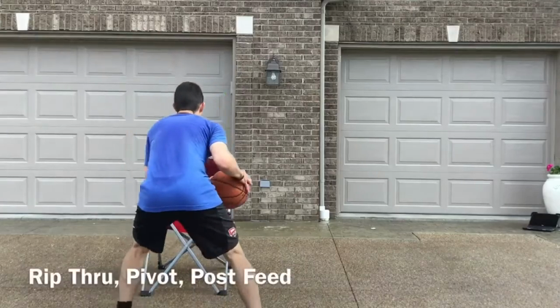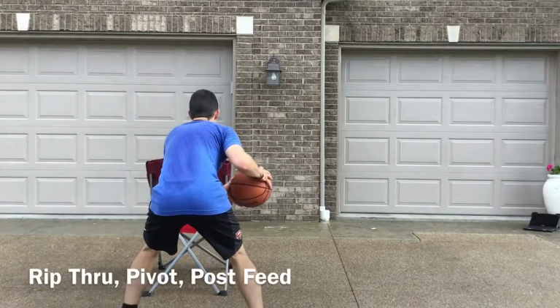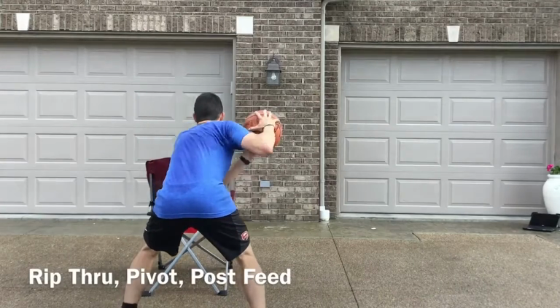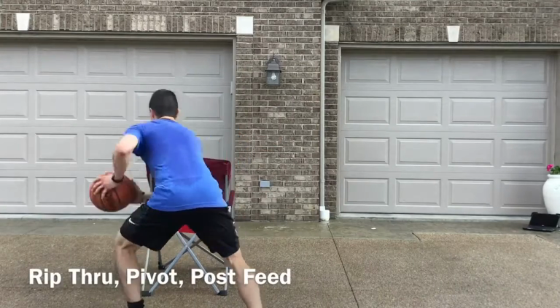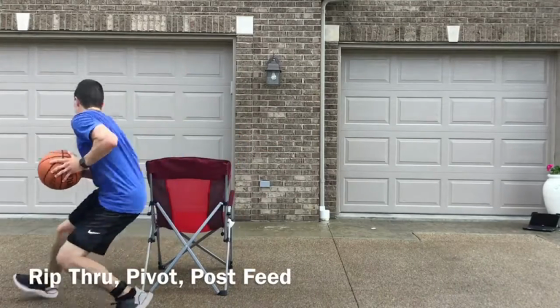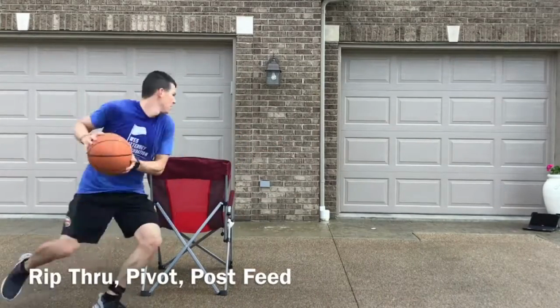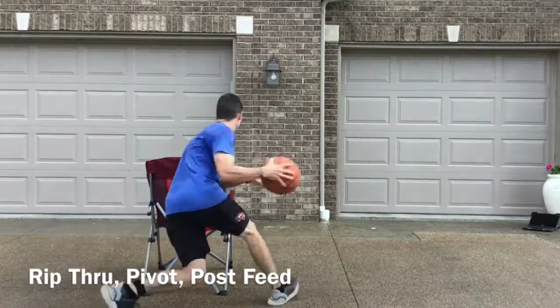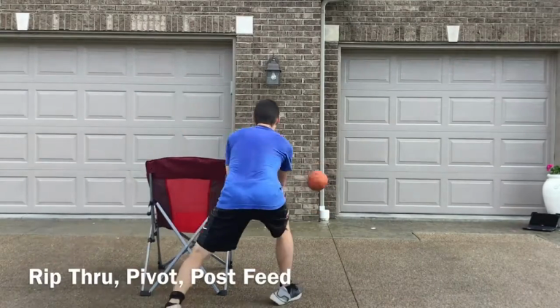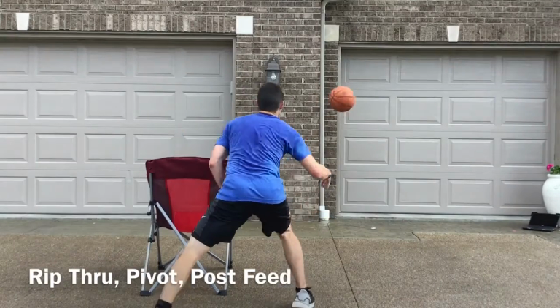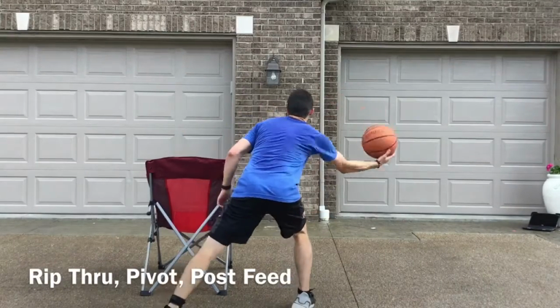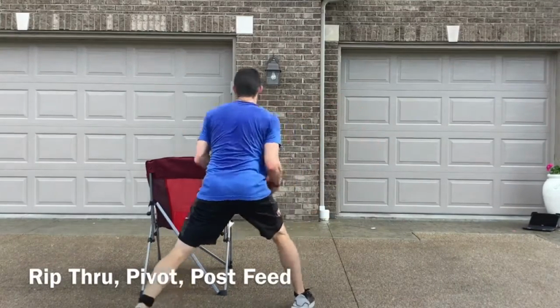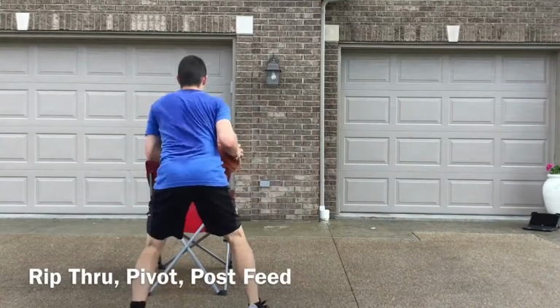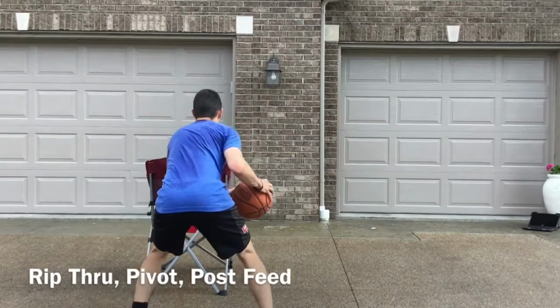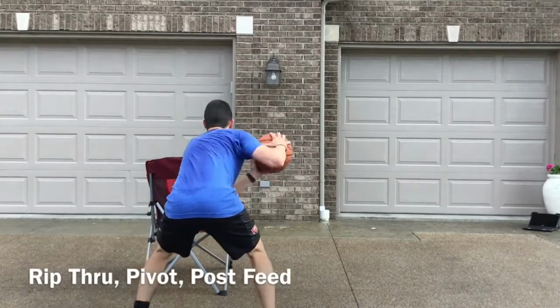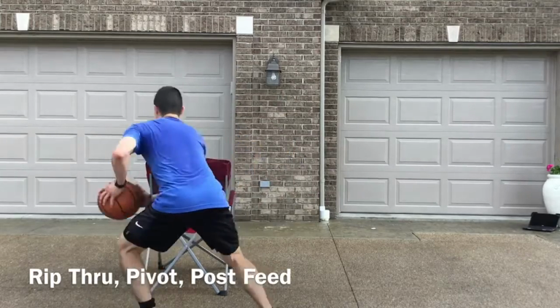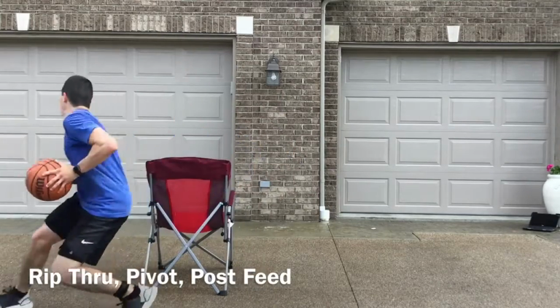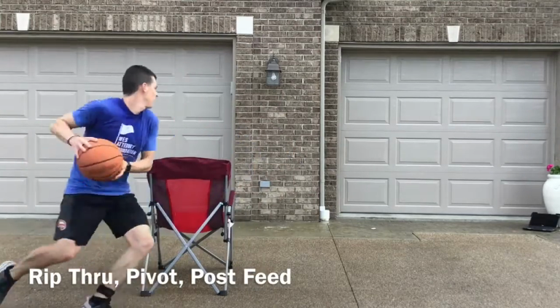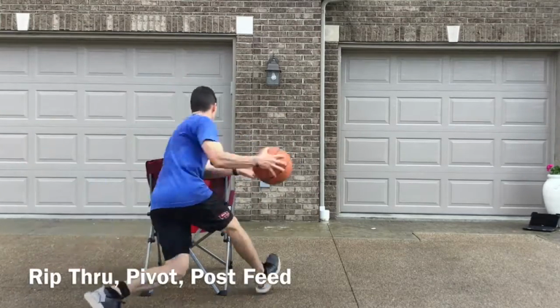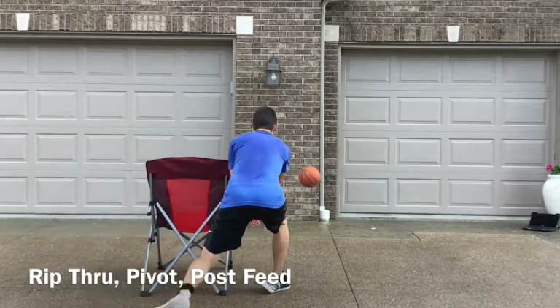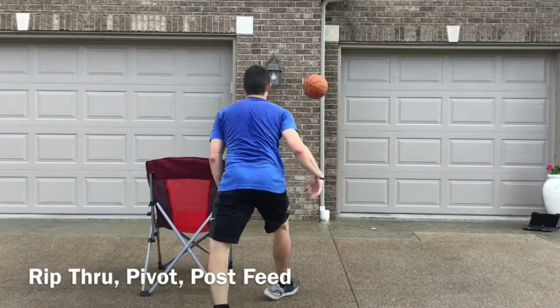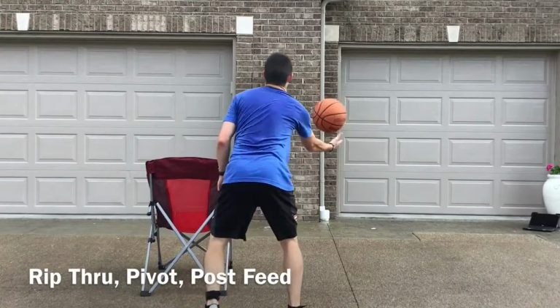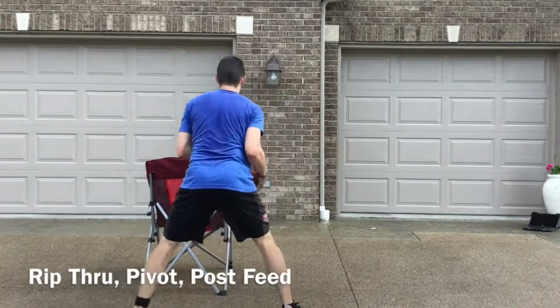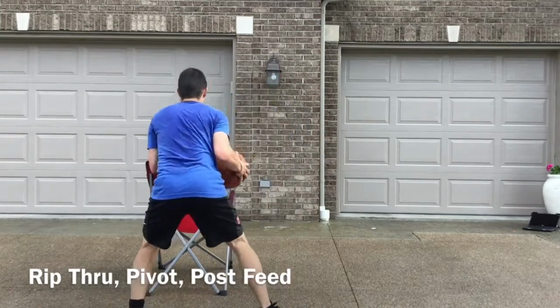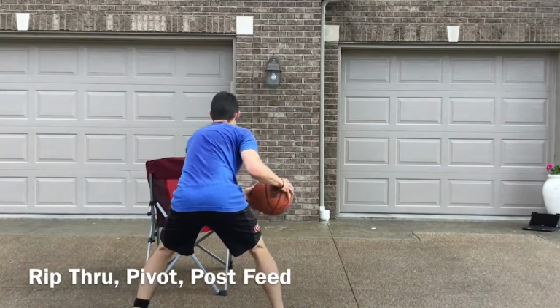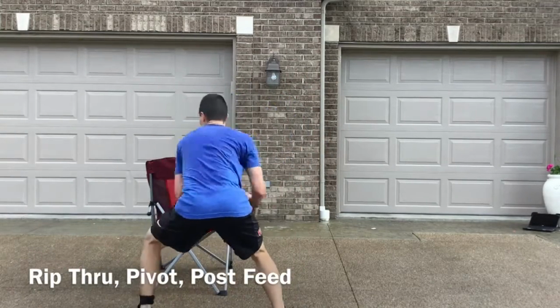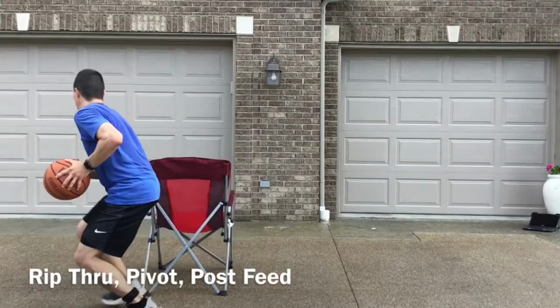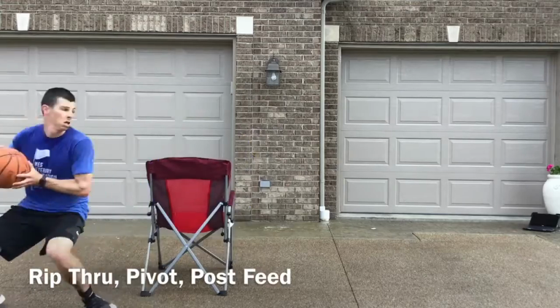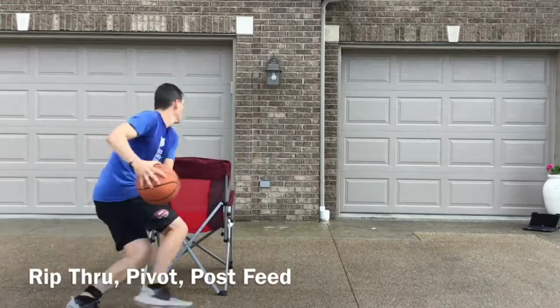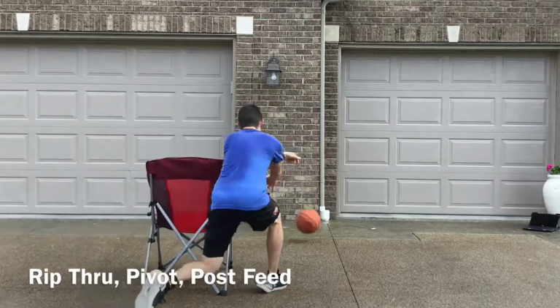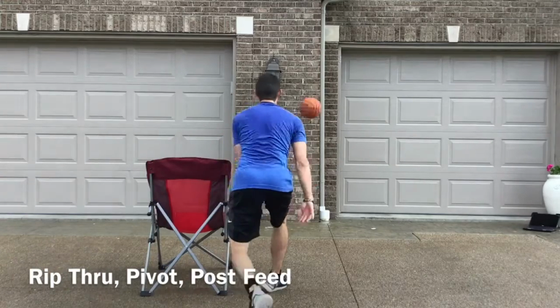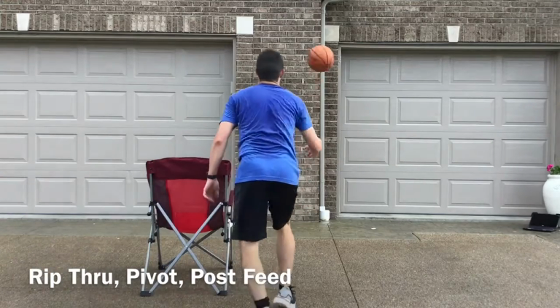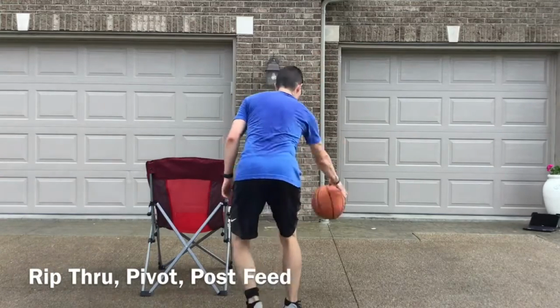Rip through pivot post feed is a drill that's going to work on our footwork, our pivots, and entering the ball into the post. You can use a chair, a trash can, or anything that simulates a defender.